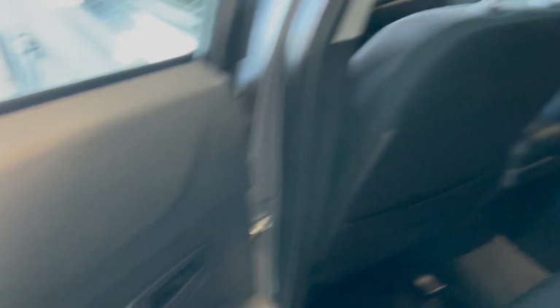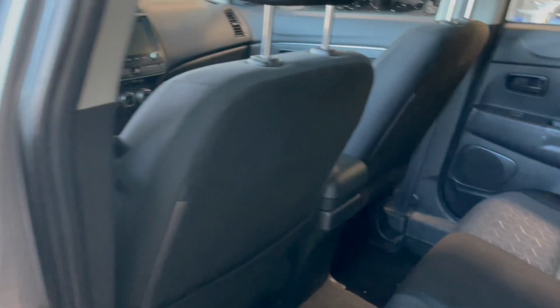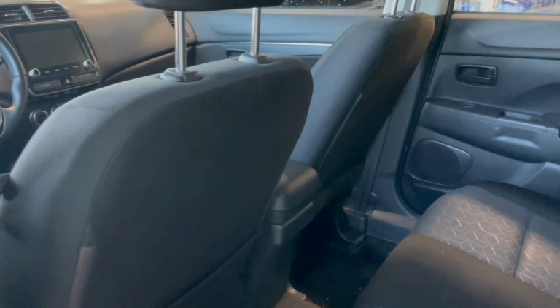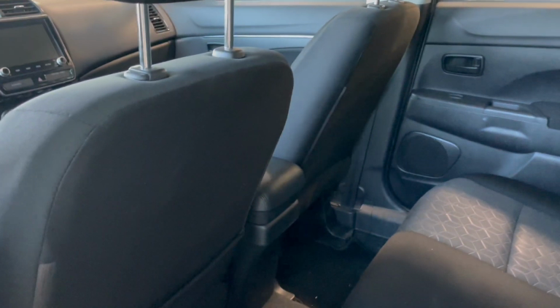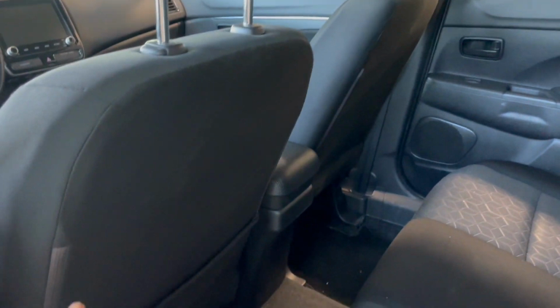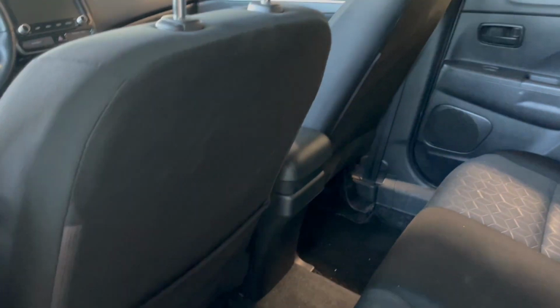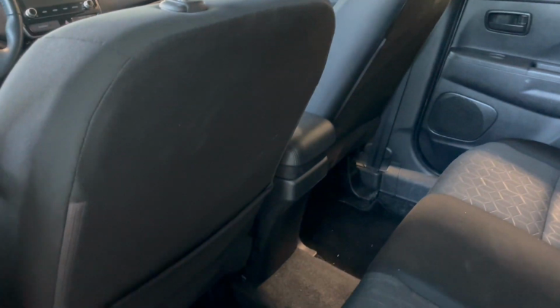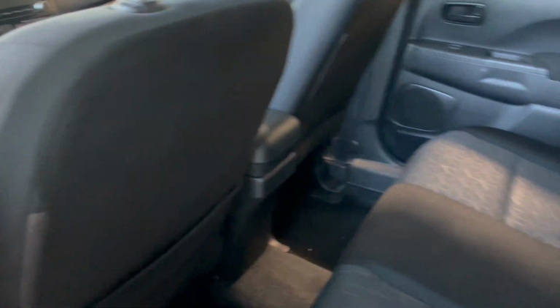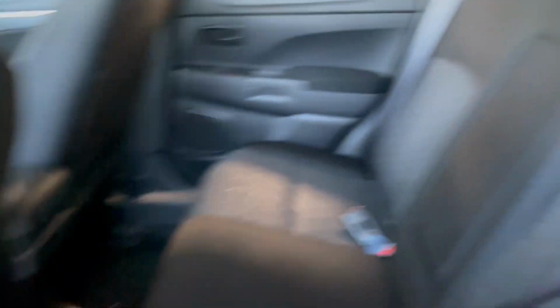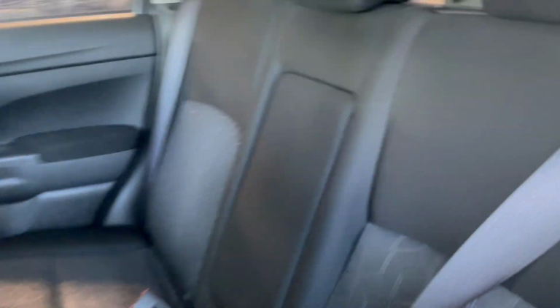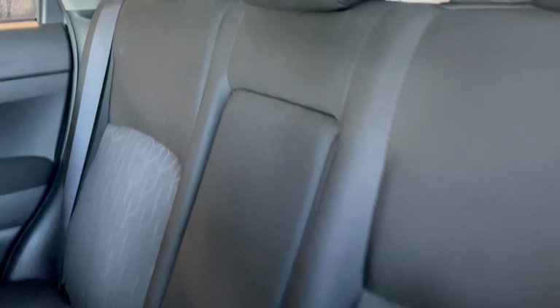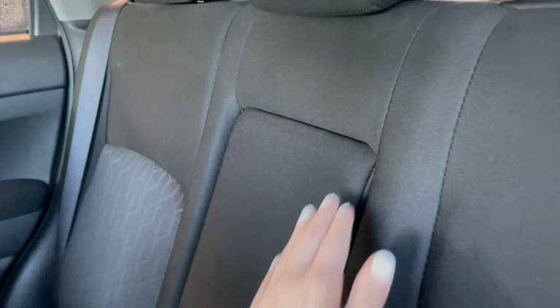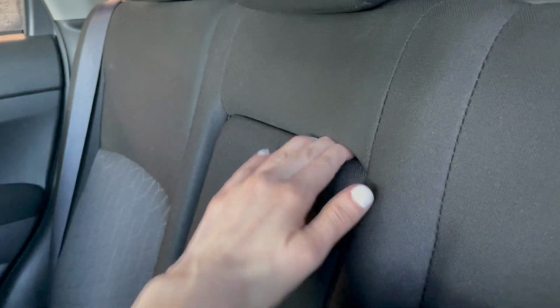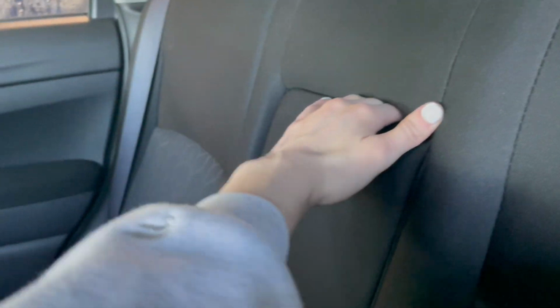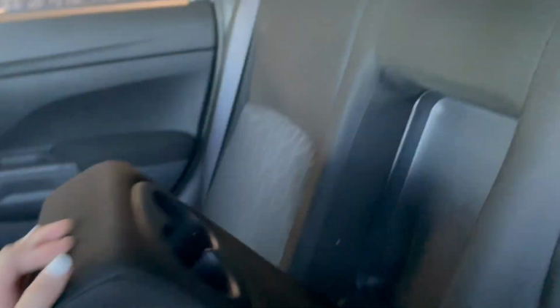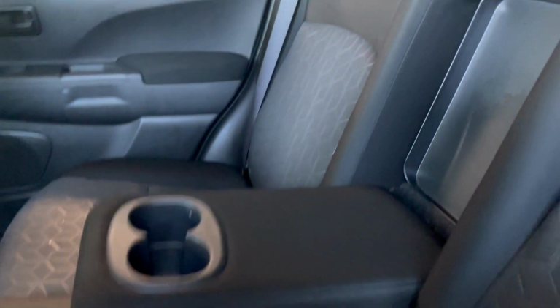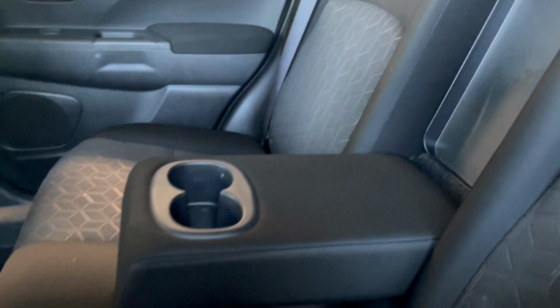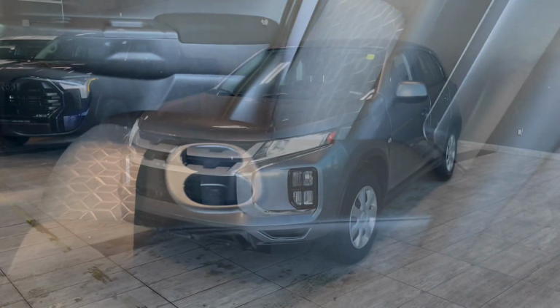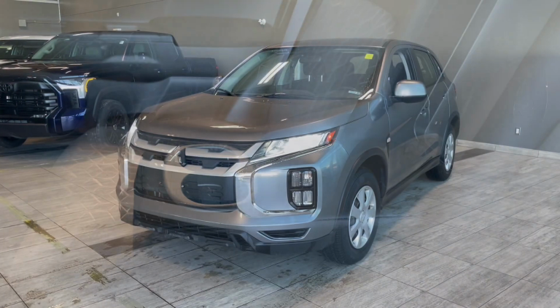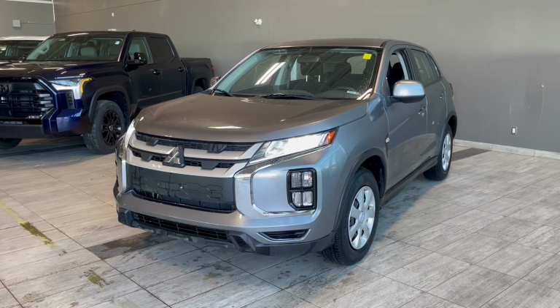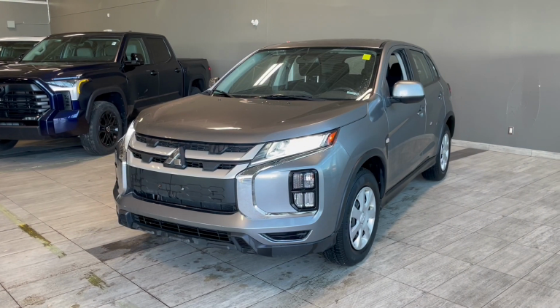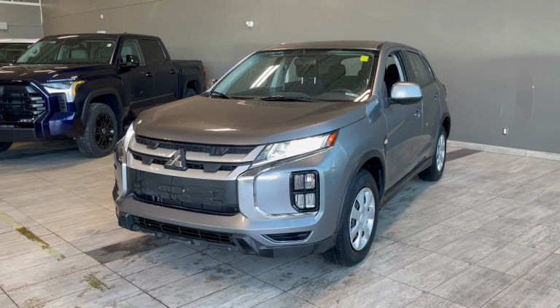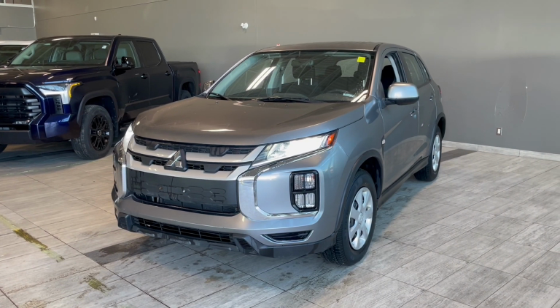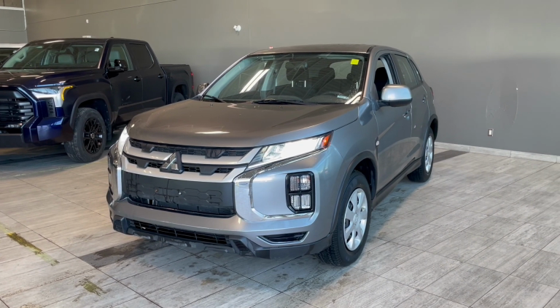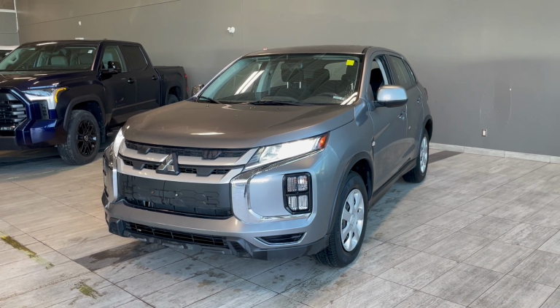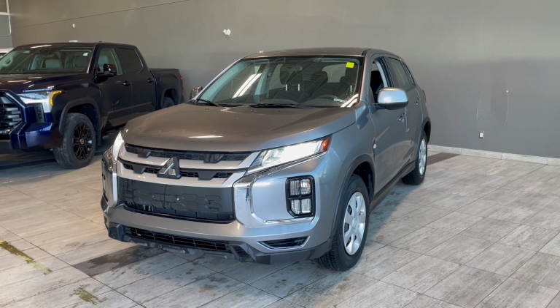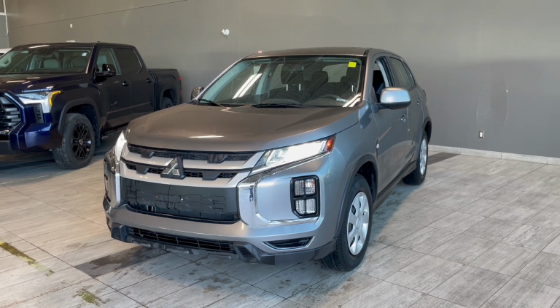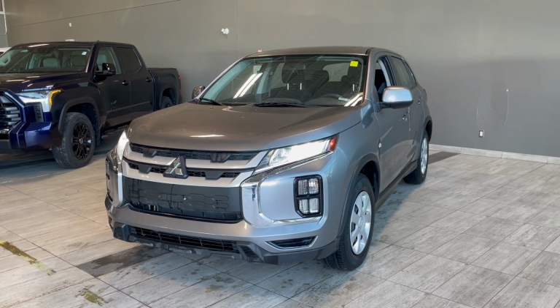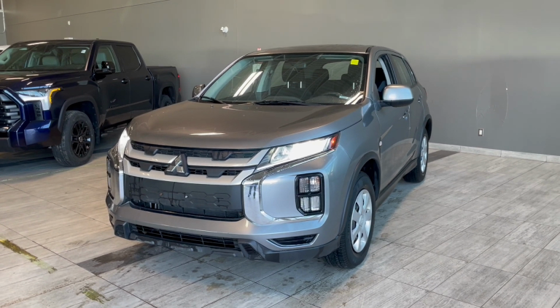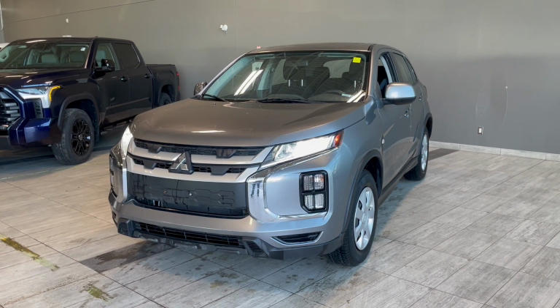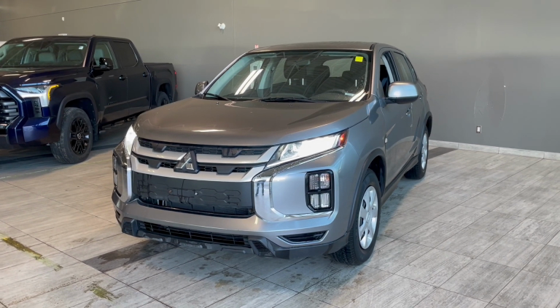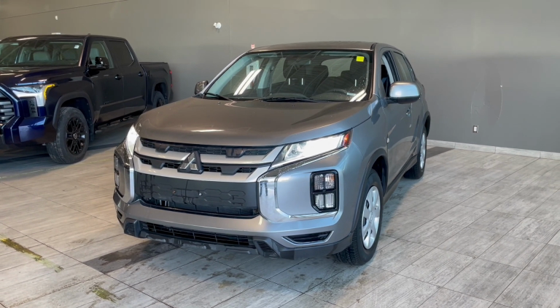Taking a quick look into the back, we do have some storage space right on the door as well as a pouch behind the driver's seat. For additional armrest and cup space, we do have this that folds down as well.